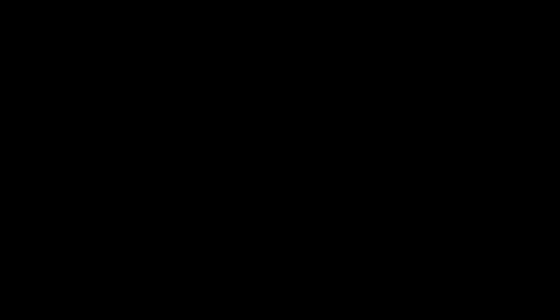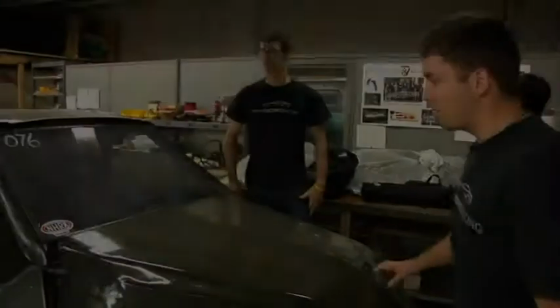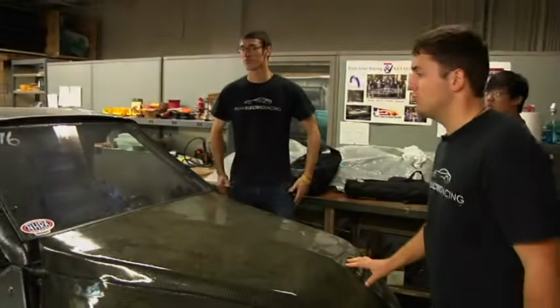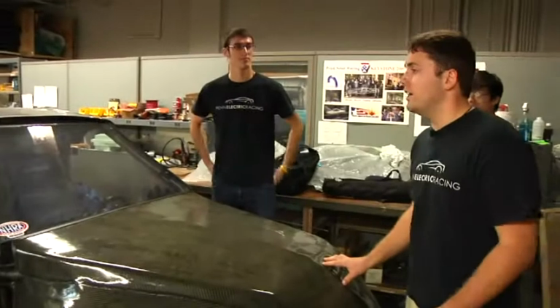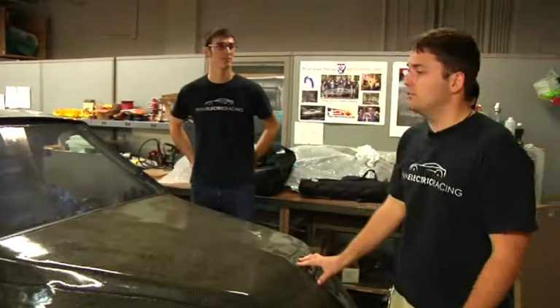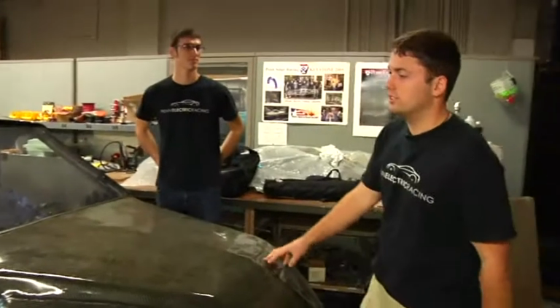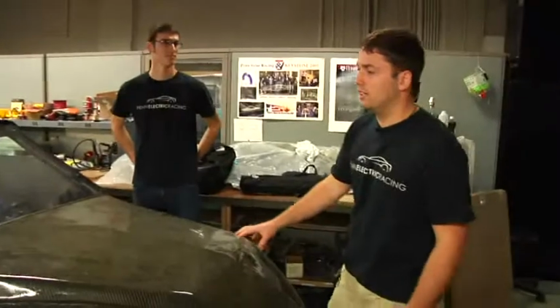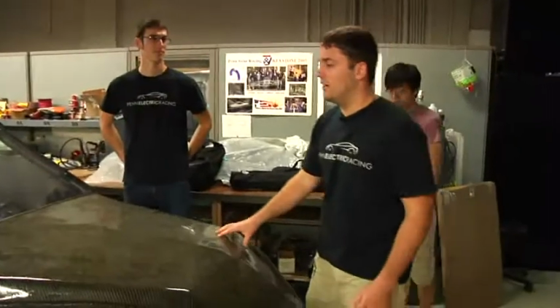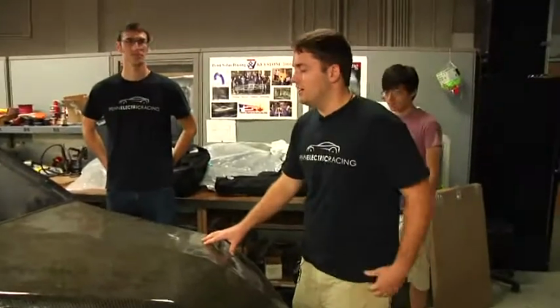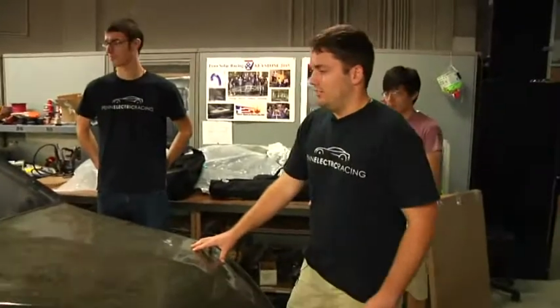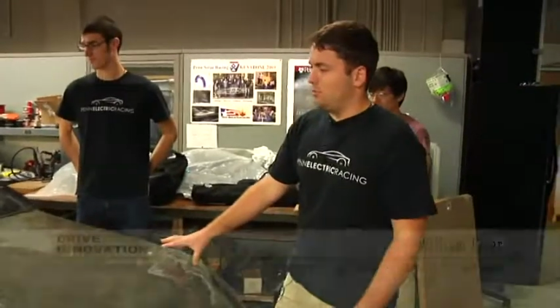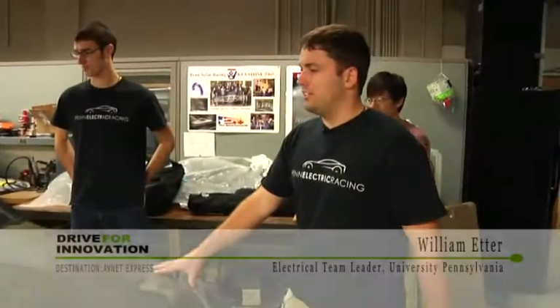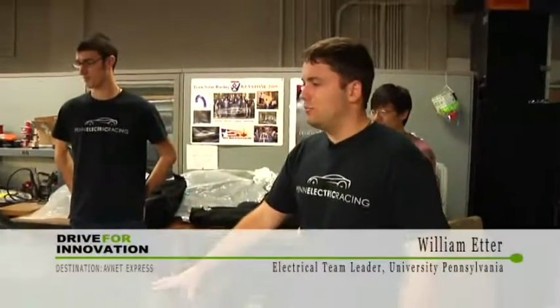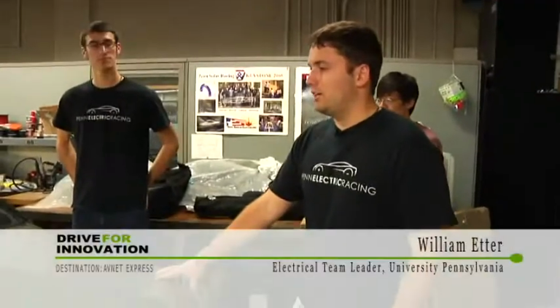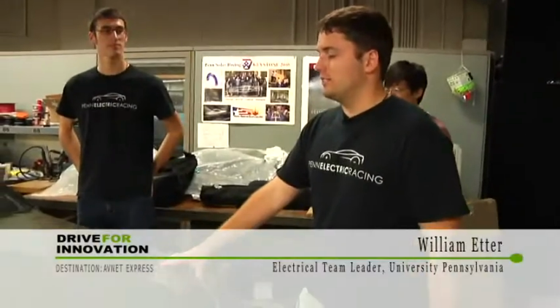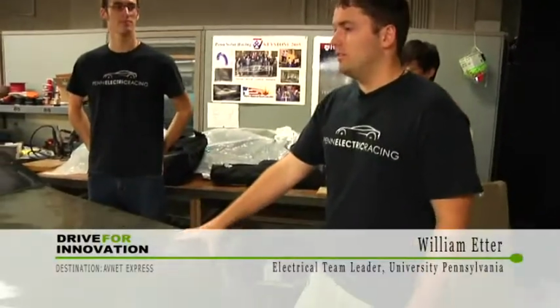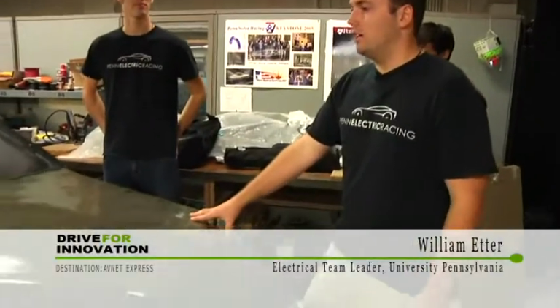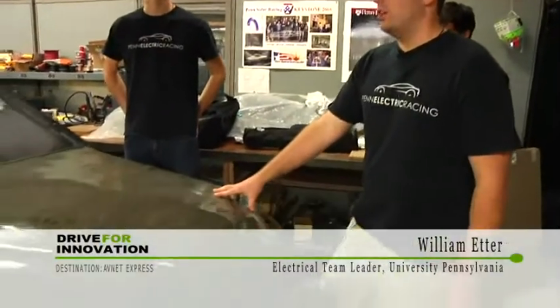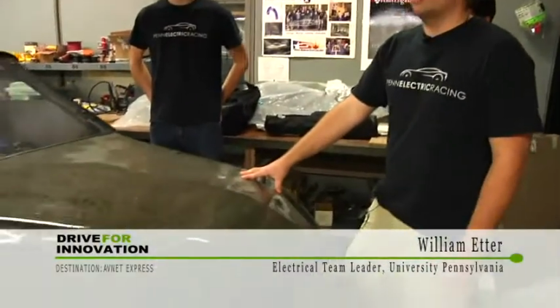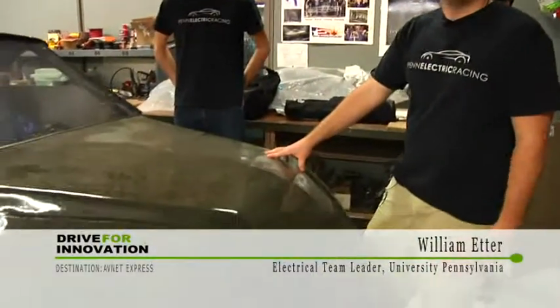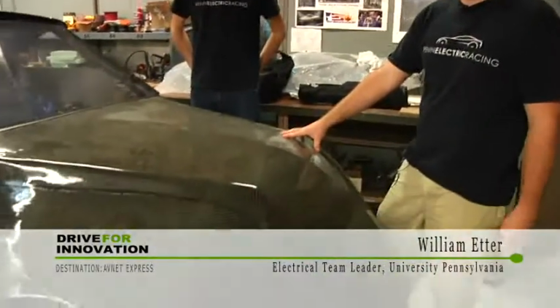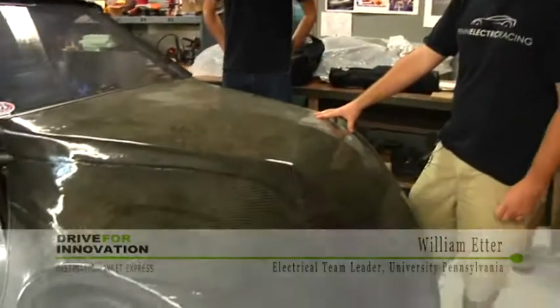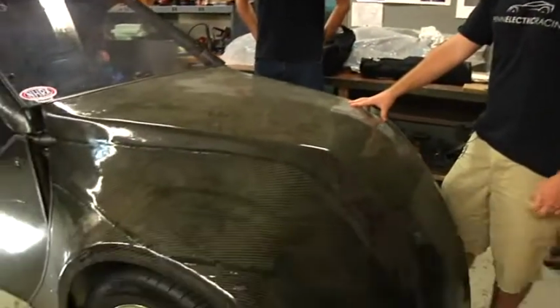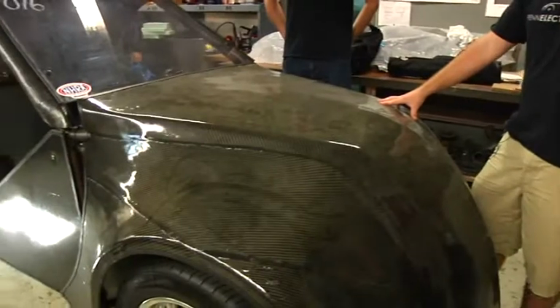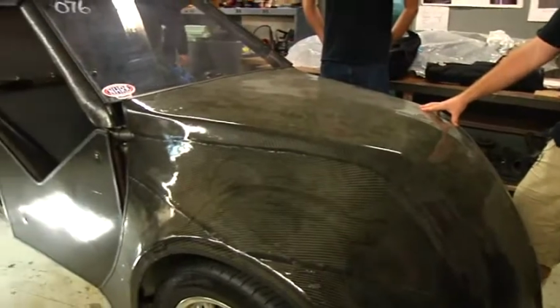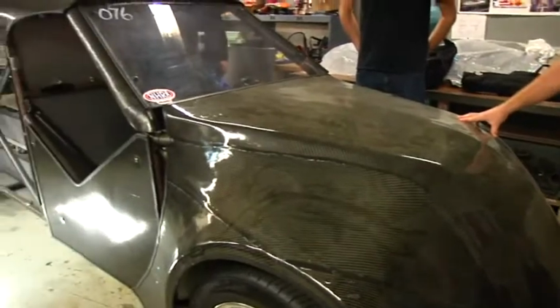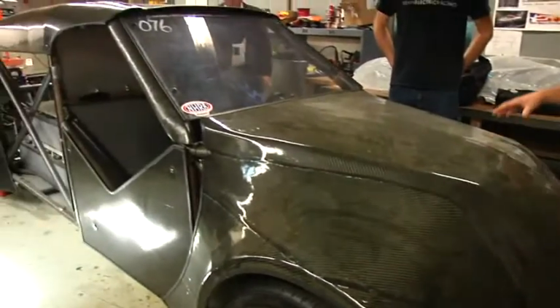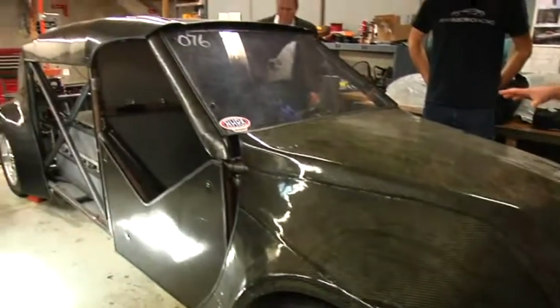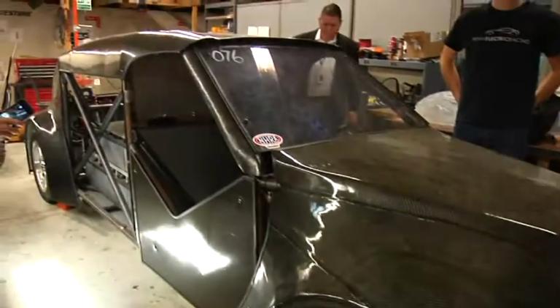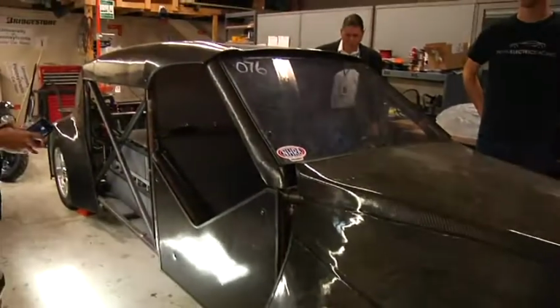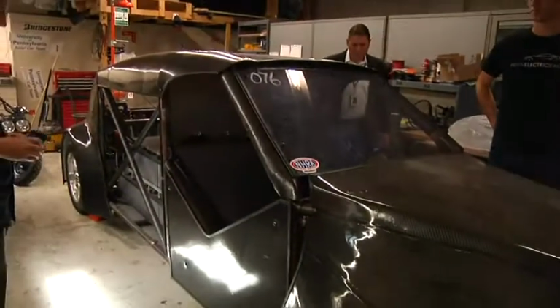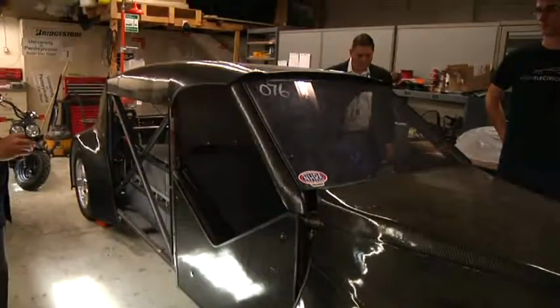This is Renegade, which is our completed drag racing car that we finished back in spring. We'll take you through and show you the systems that we have in it.